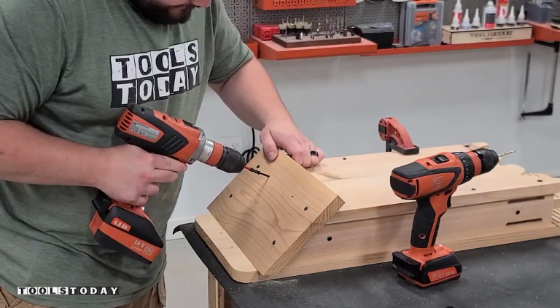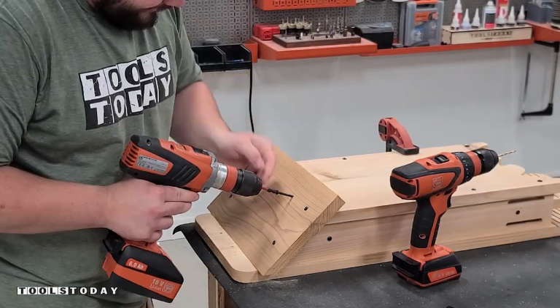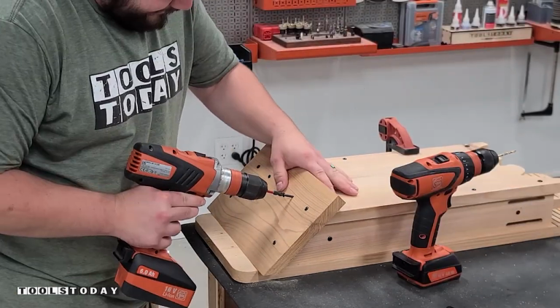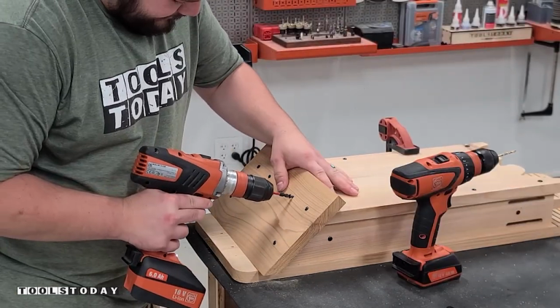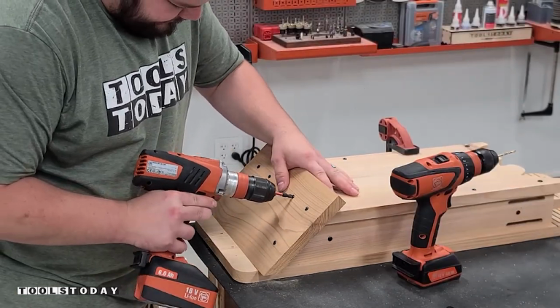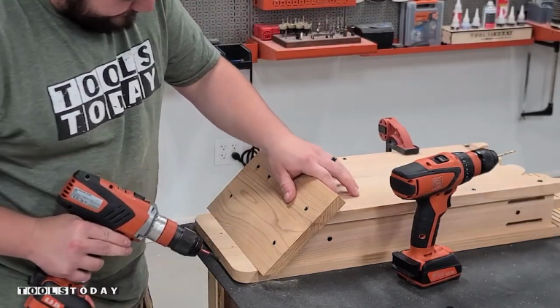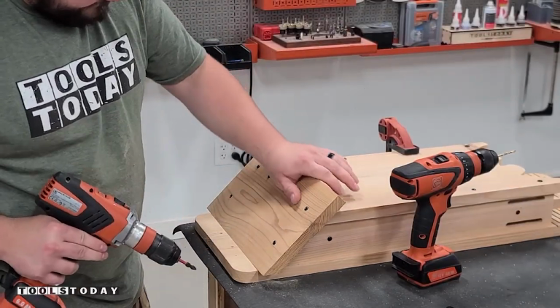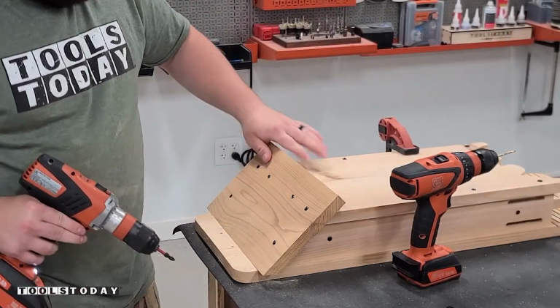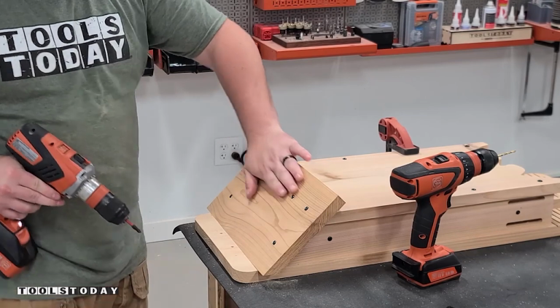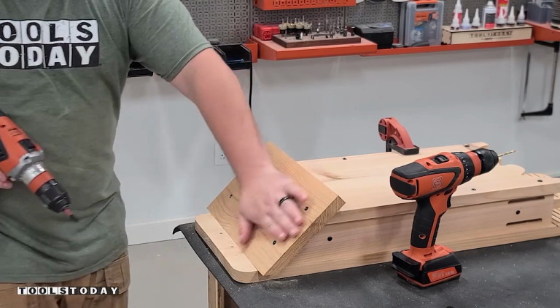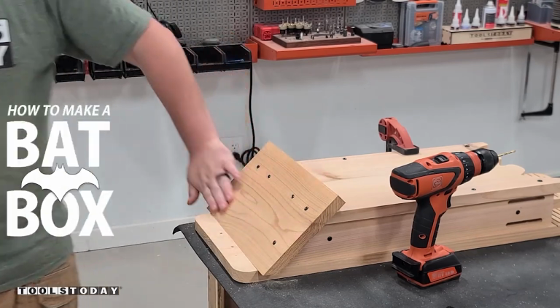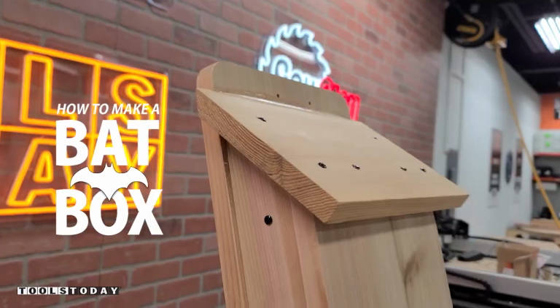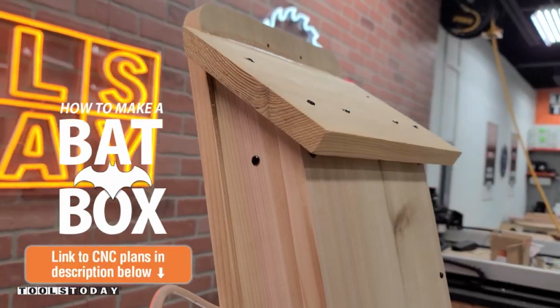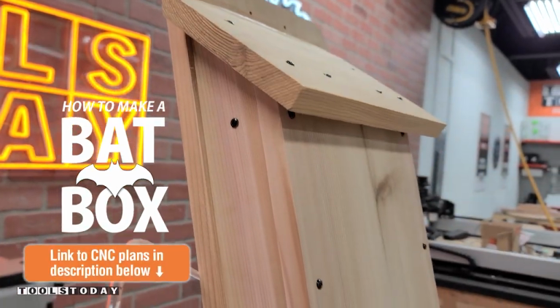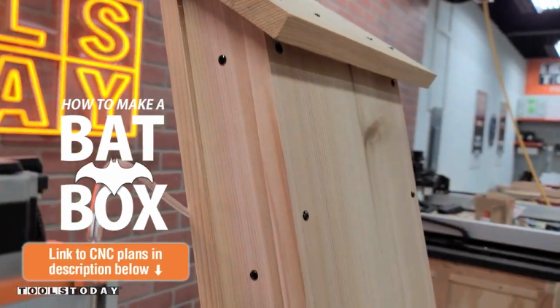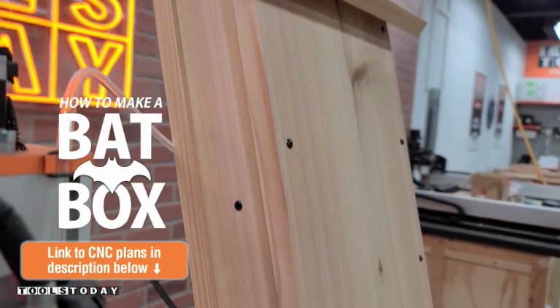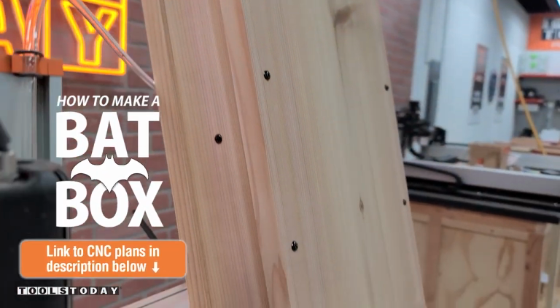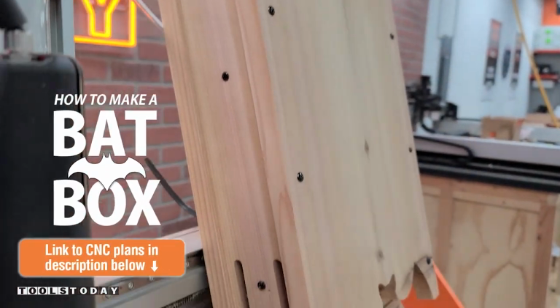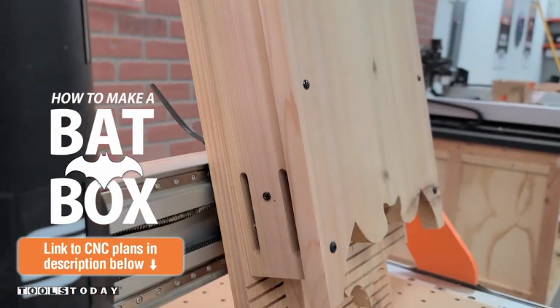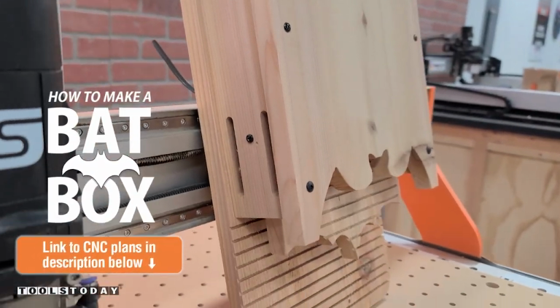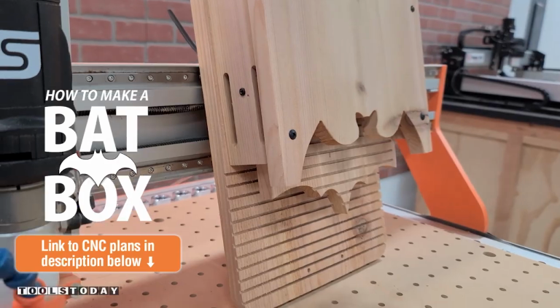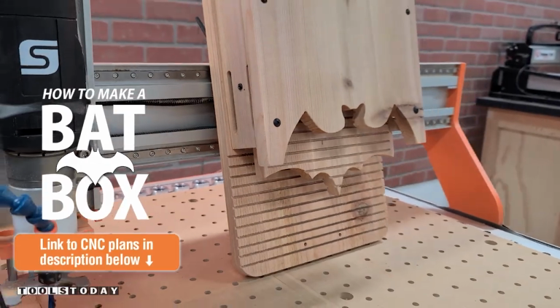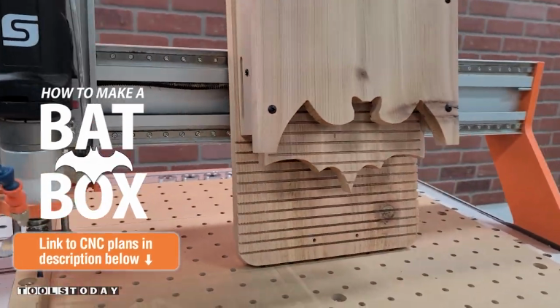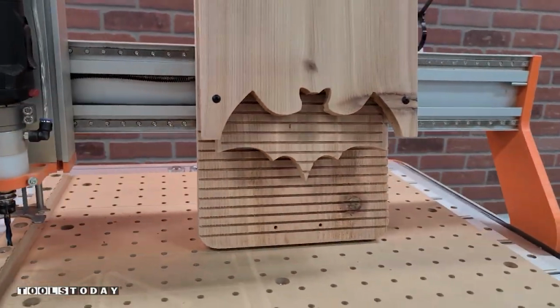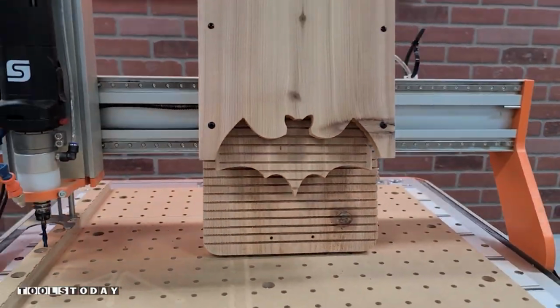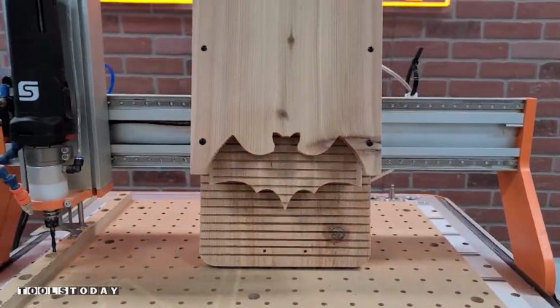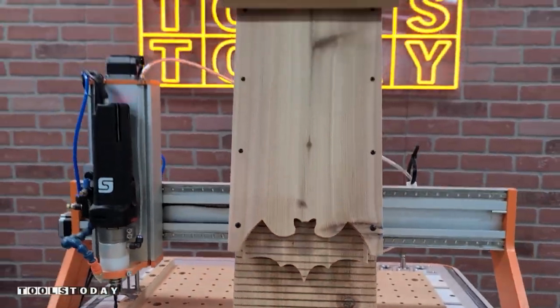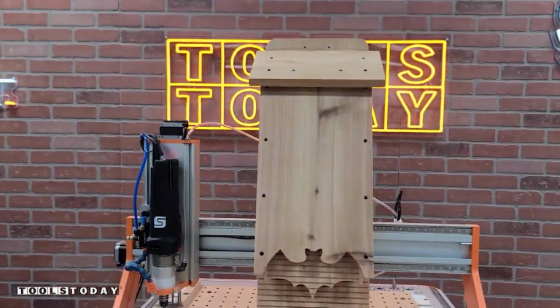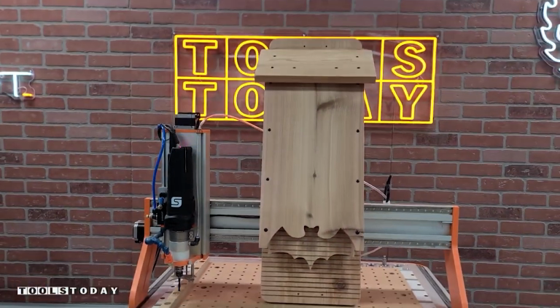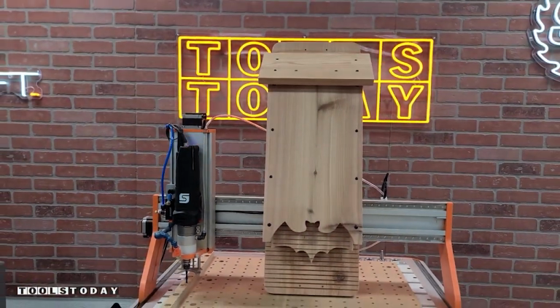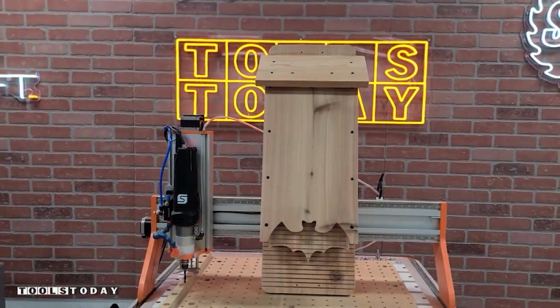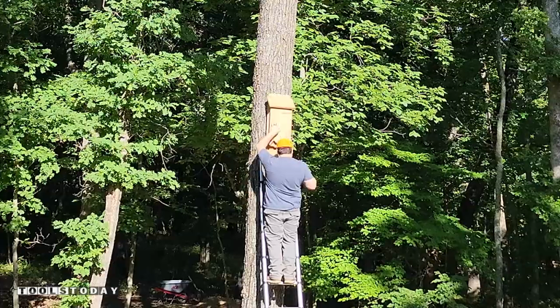This is all done. I went through and added some silicone along the top panel edges to ensure that the heat stays in, as the bats do like that heat during the day. So now this is all done and we can take it out to the woods and get everything all hung up.